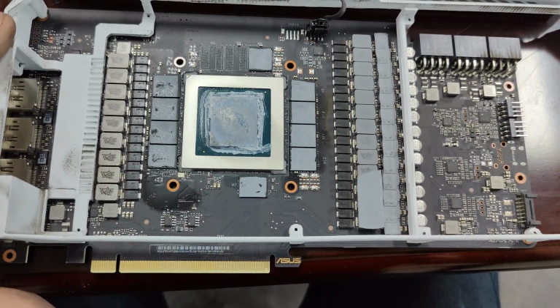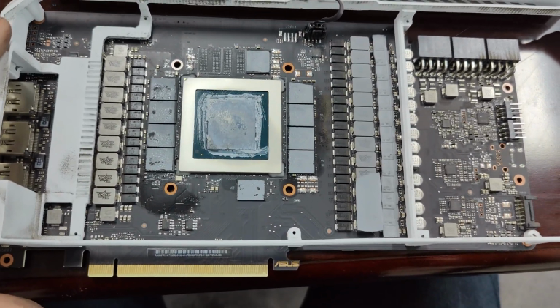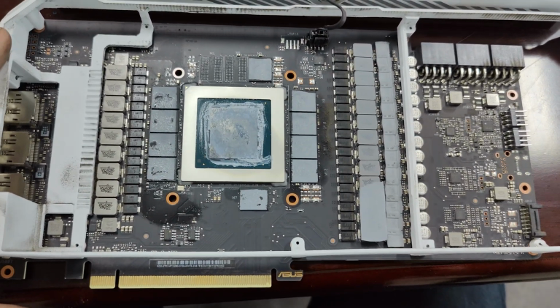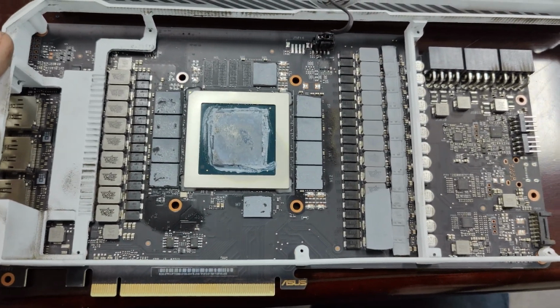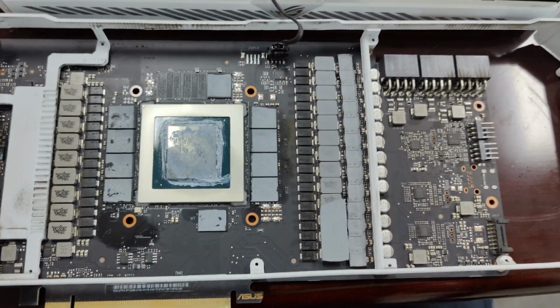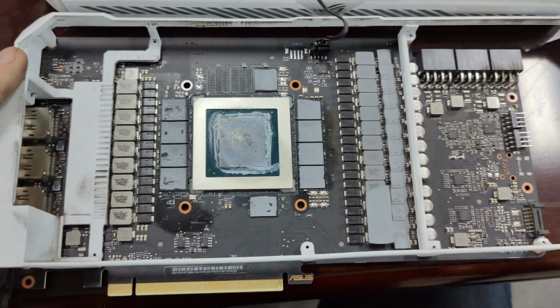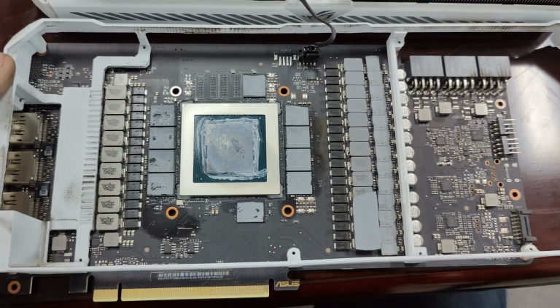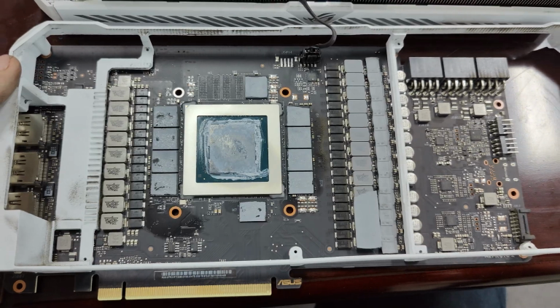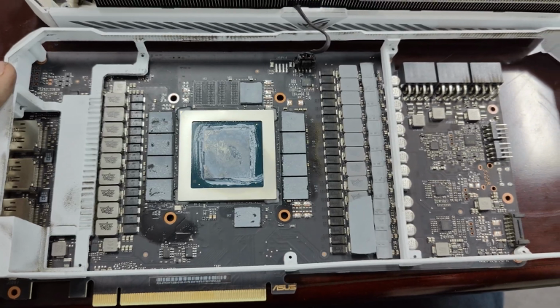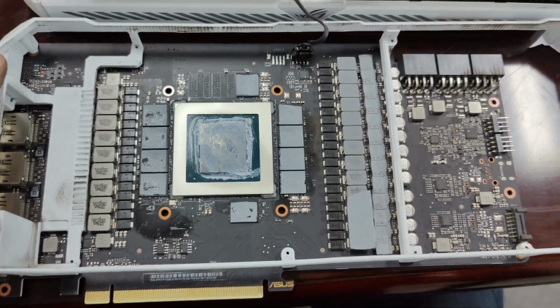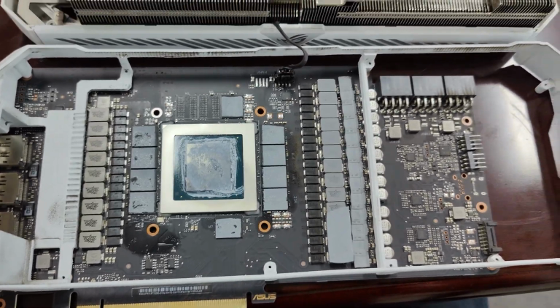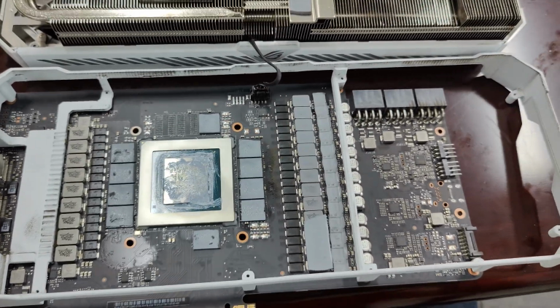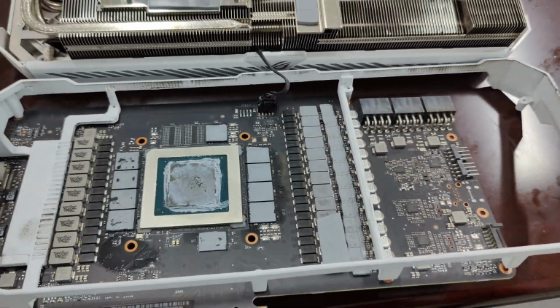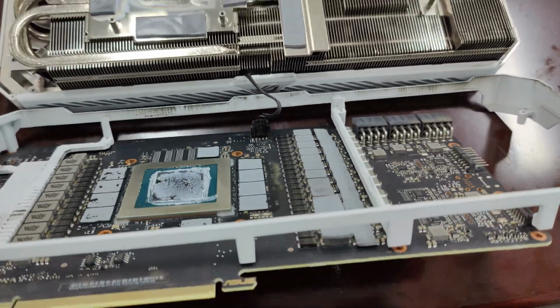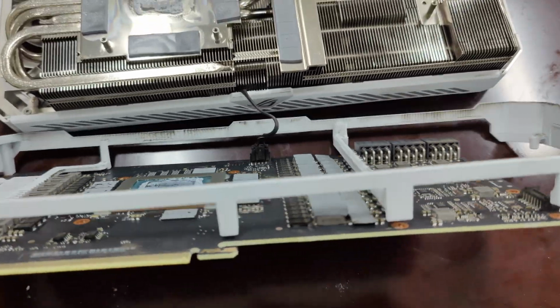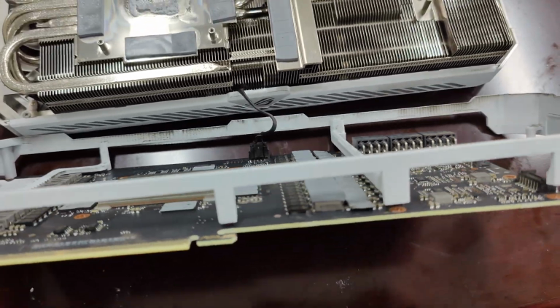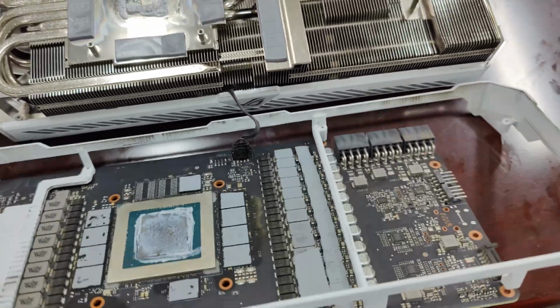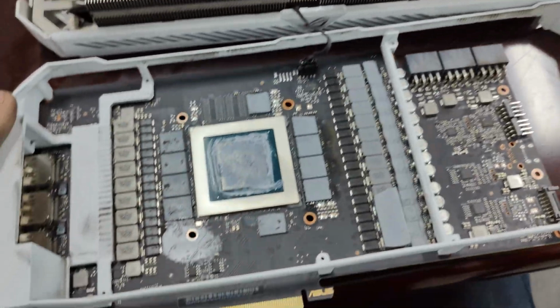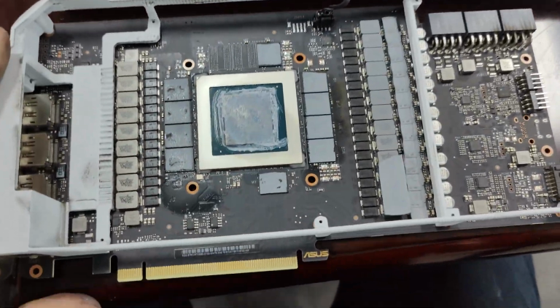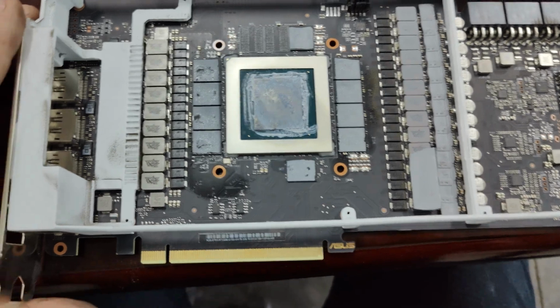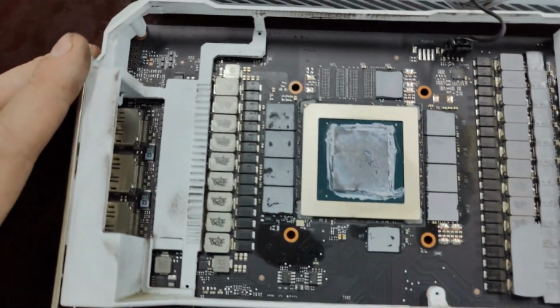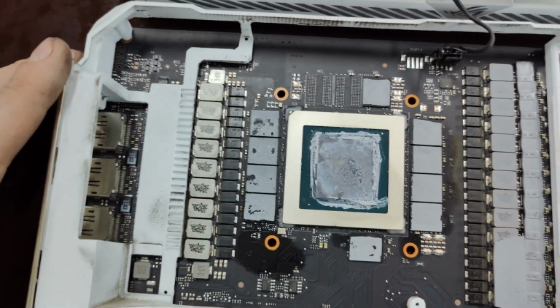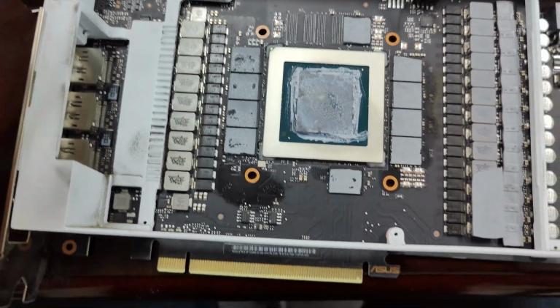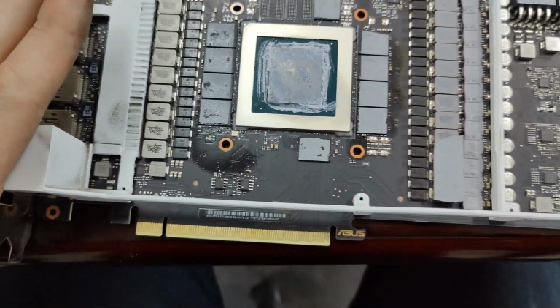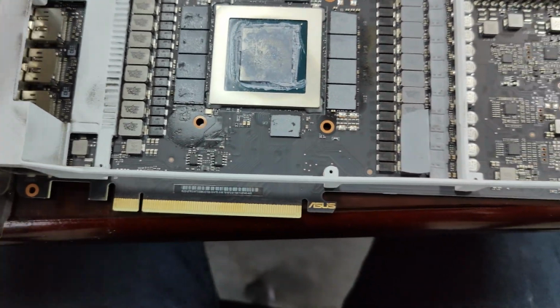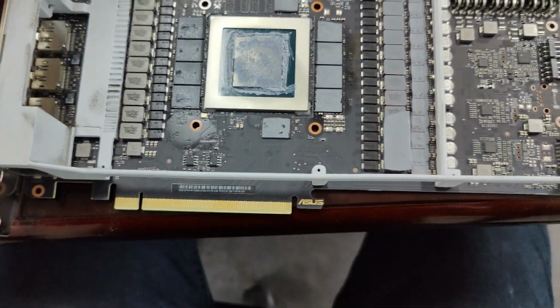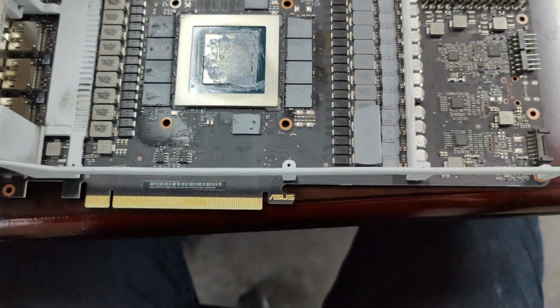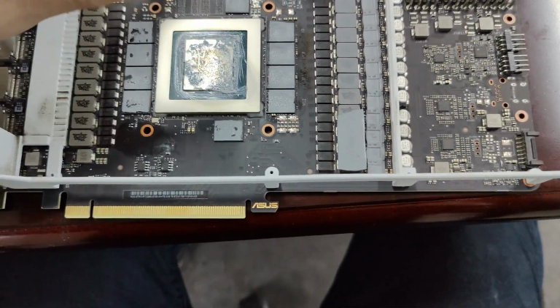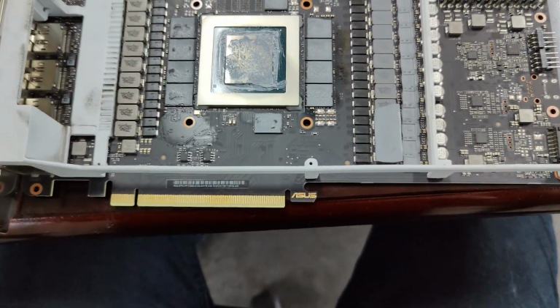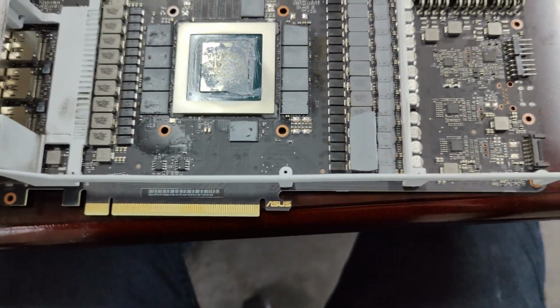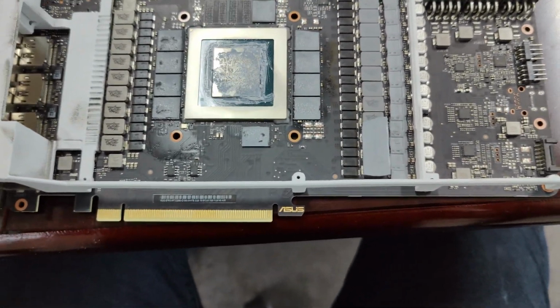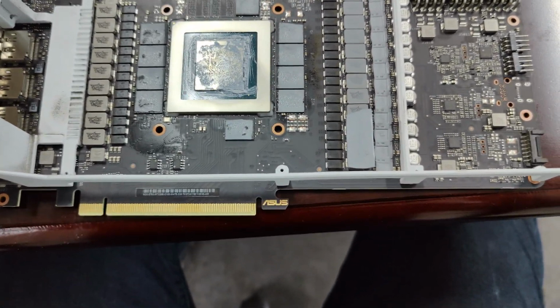Bitcoin saves your wealth, but Jesus Christ saves your souls. Make sure you have both to succeed in life. Alright, let's get started. We got a 3080 here — this is a ROG Strix, the white version.